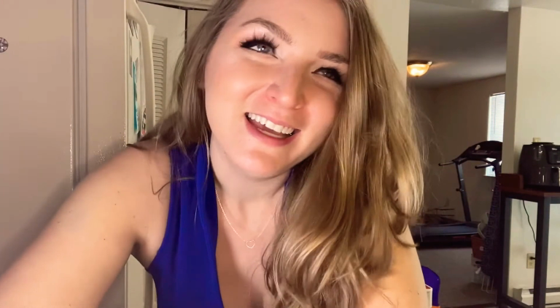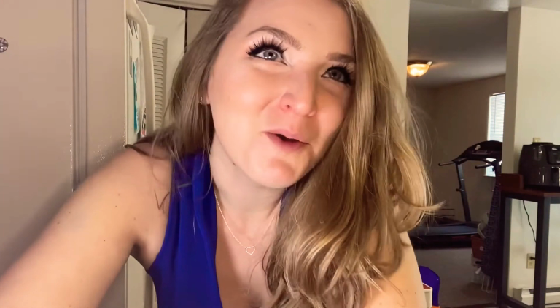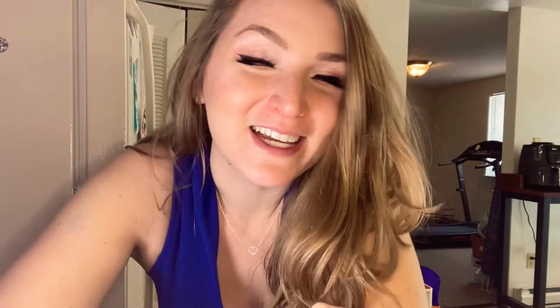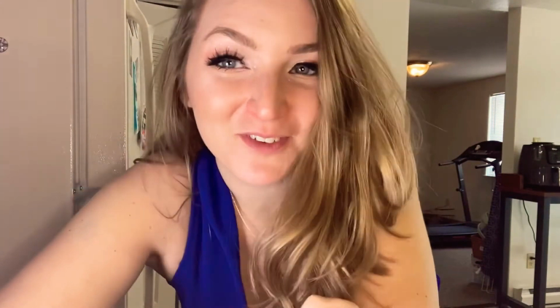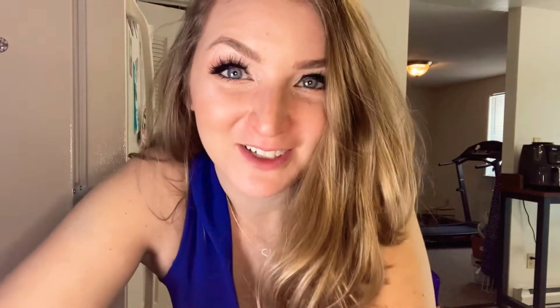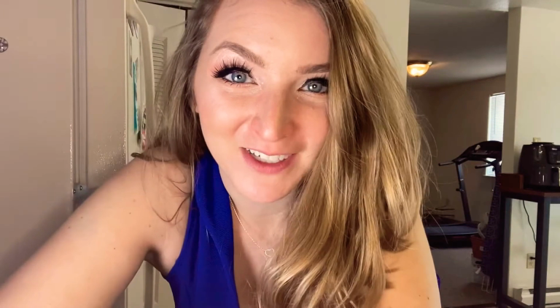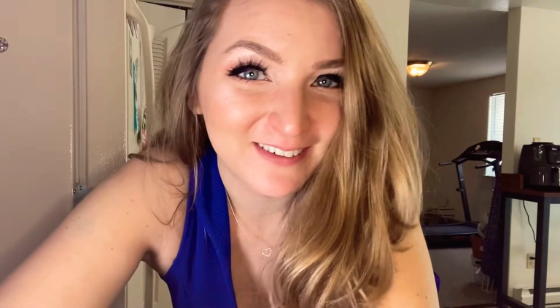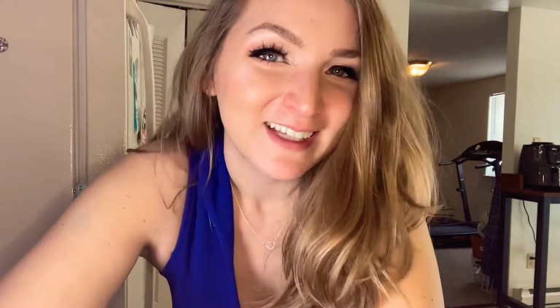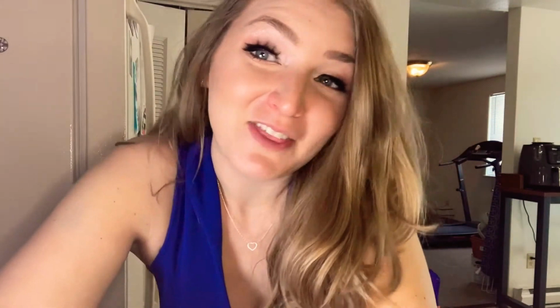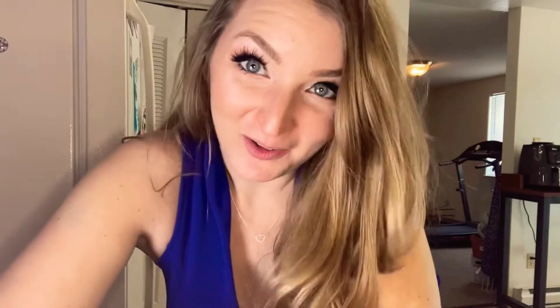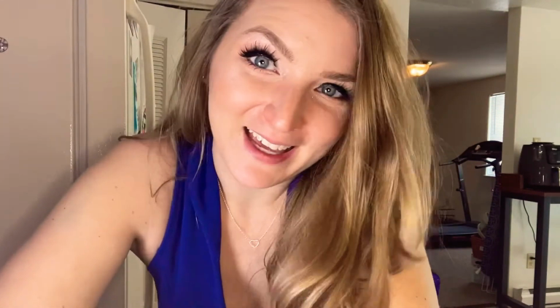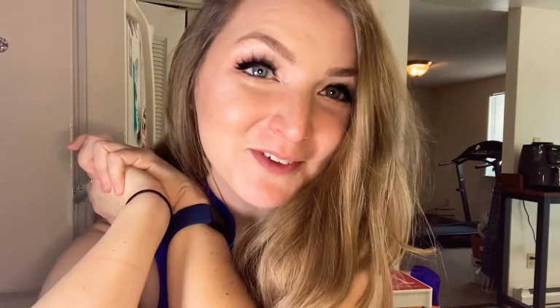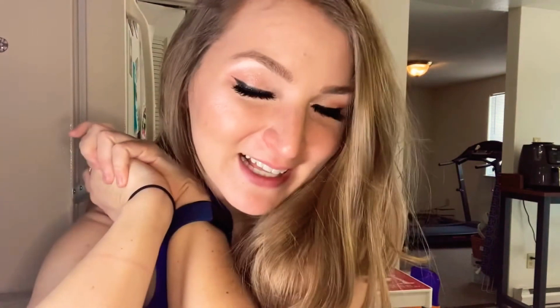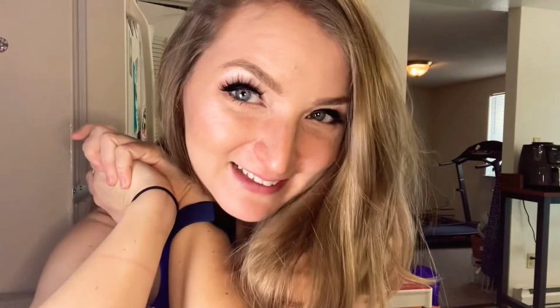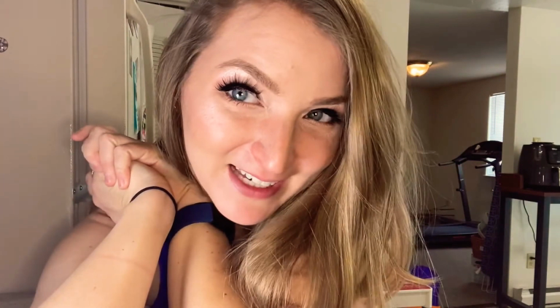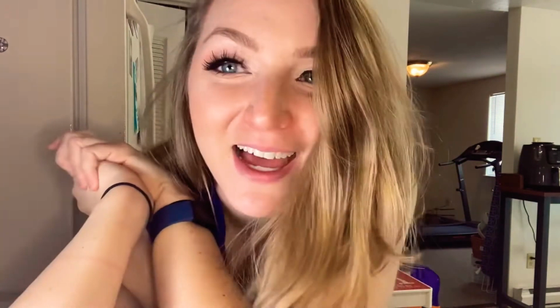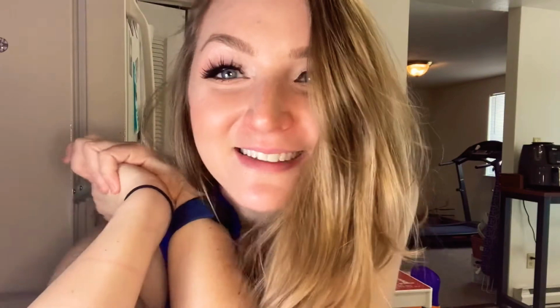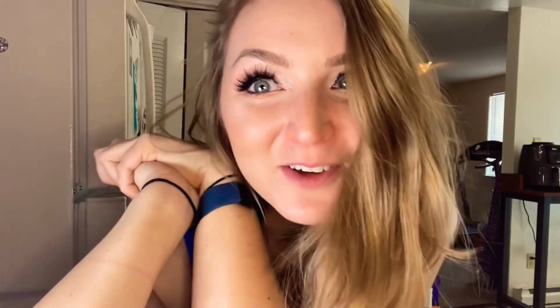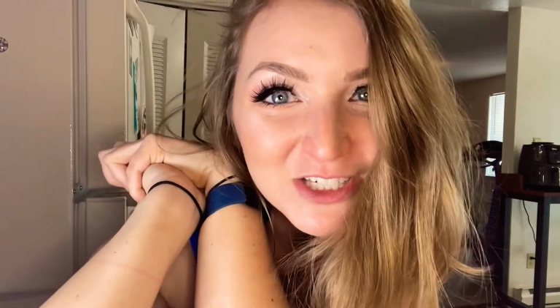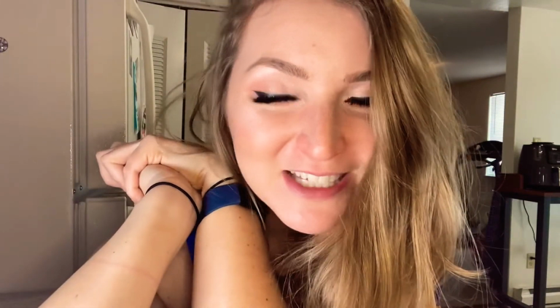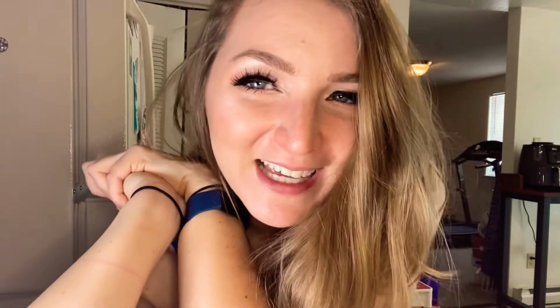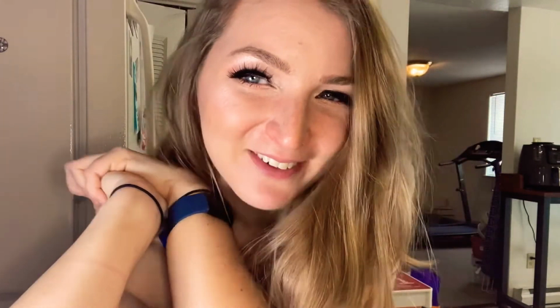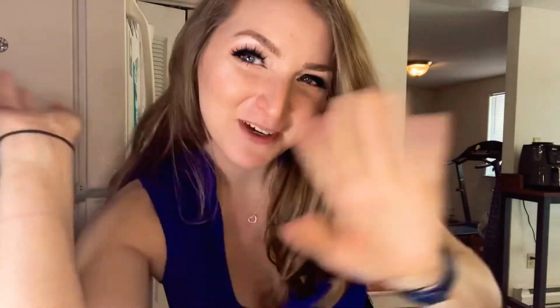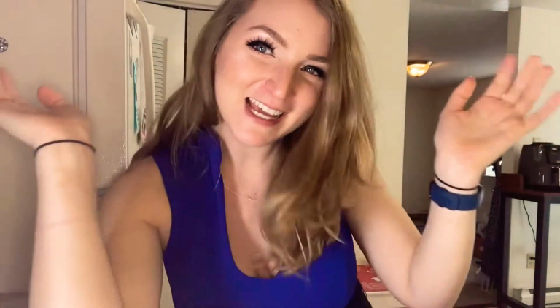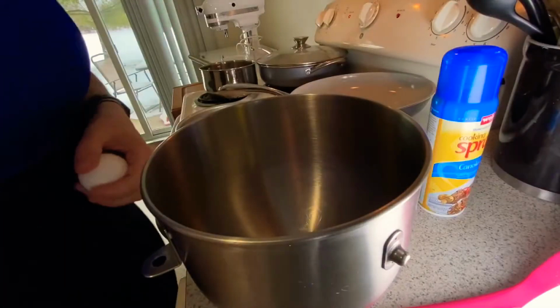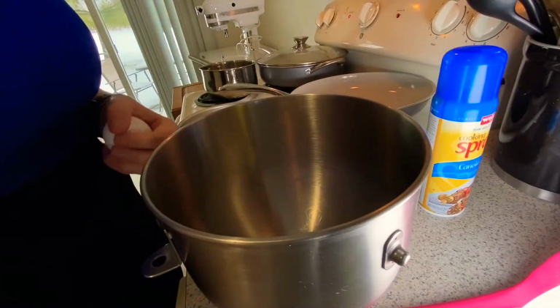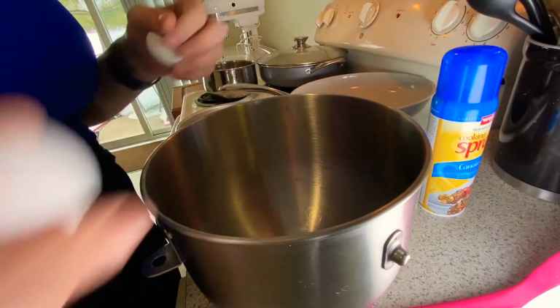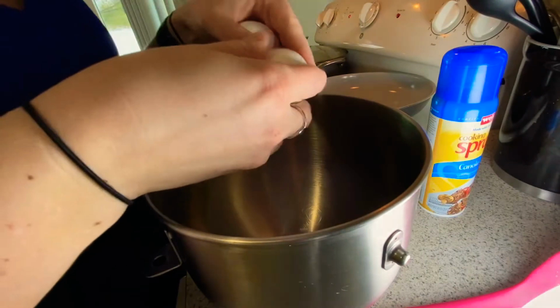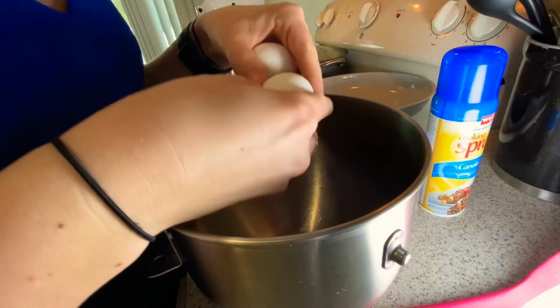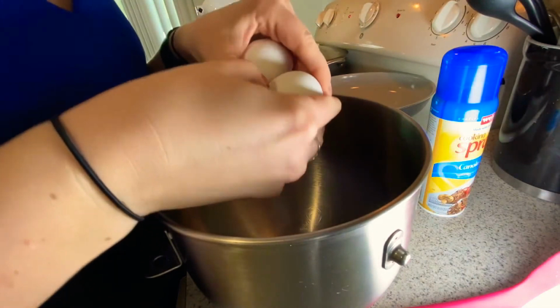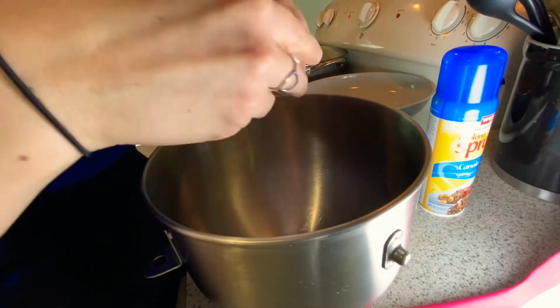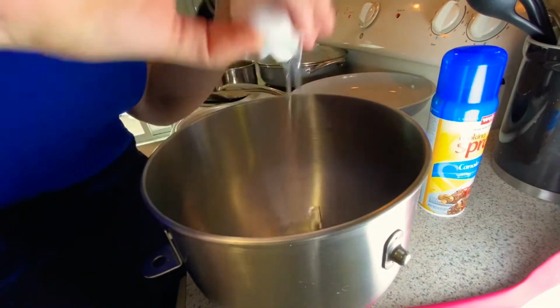If you've not seen her videos, they are great. If you could like this video and consider subscribing and joining the journey, I greatly appreciate it. Two eggs into my KitchenAid mixing bowl.